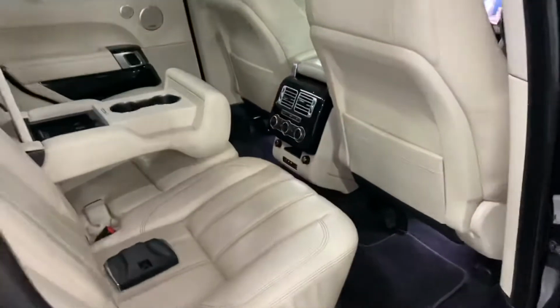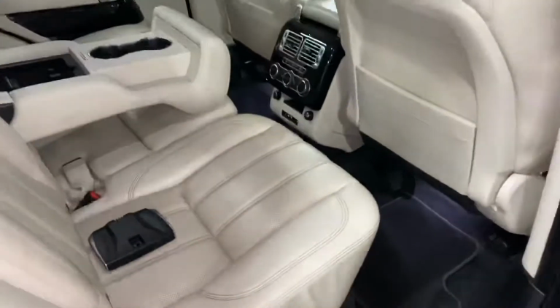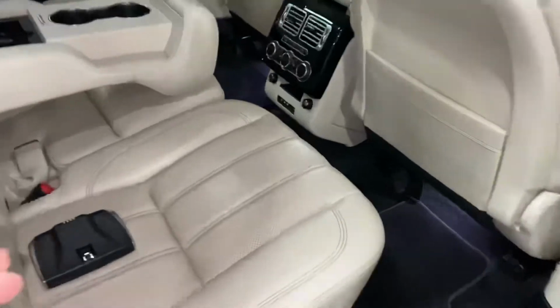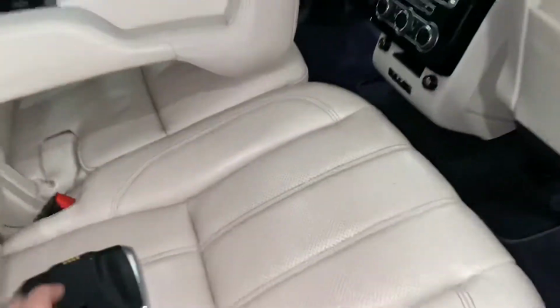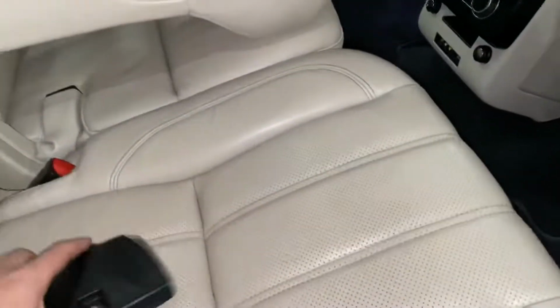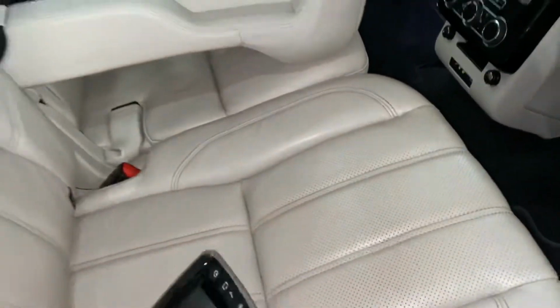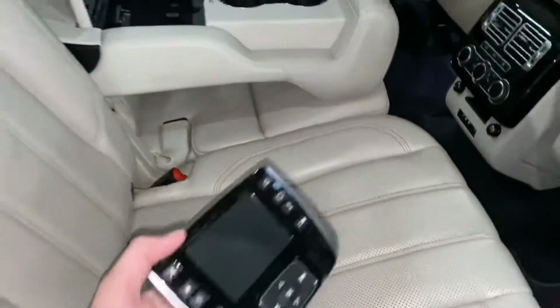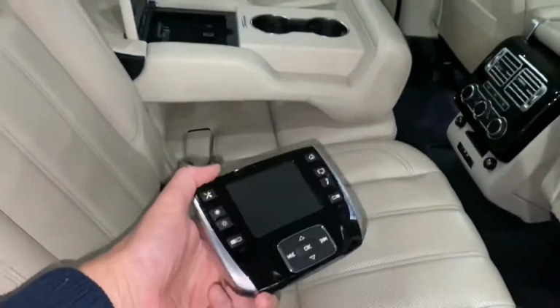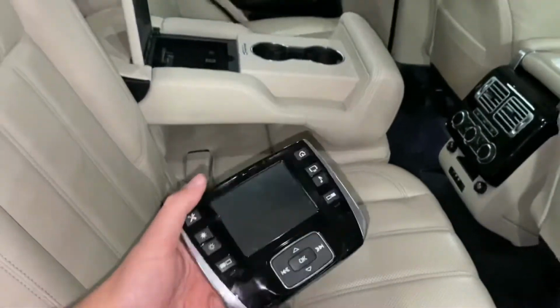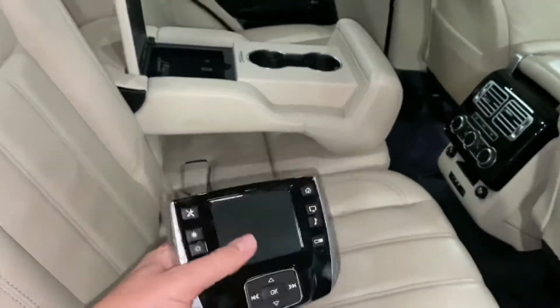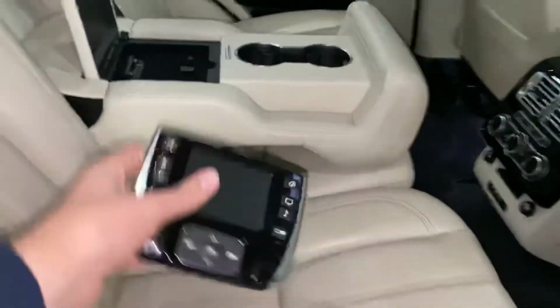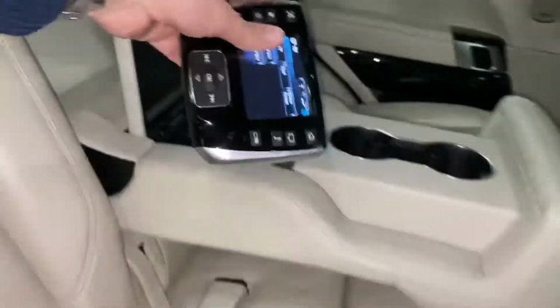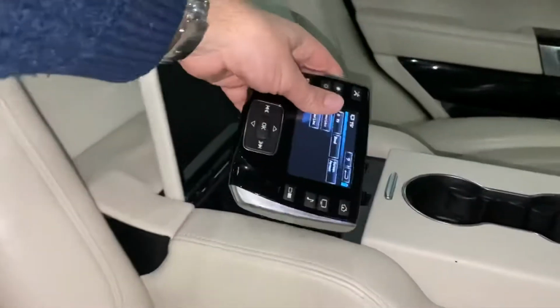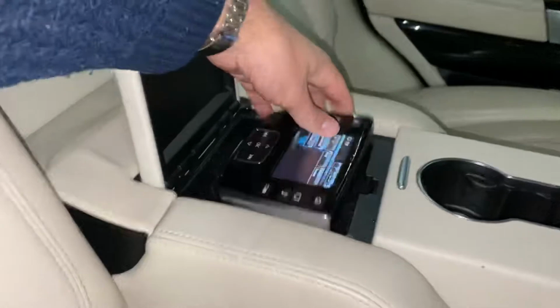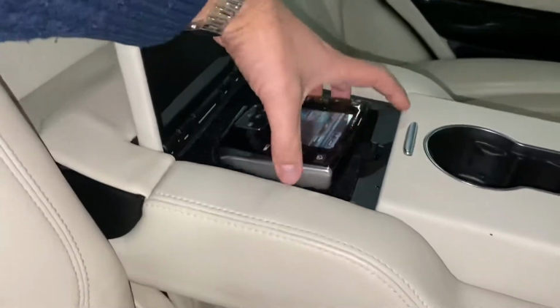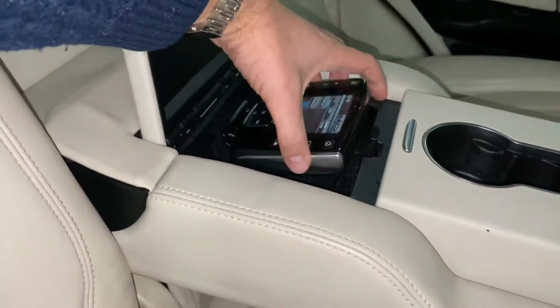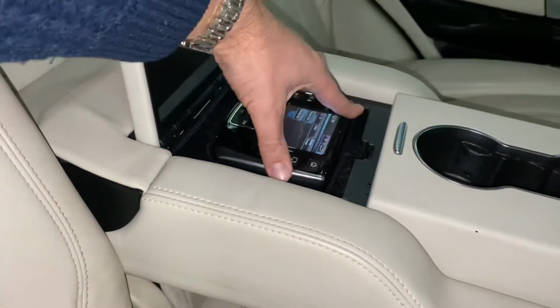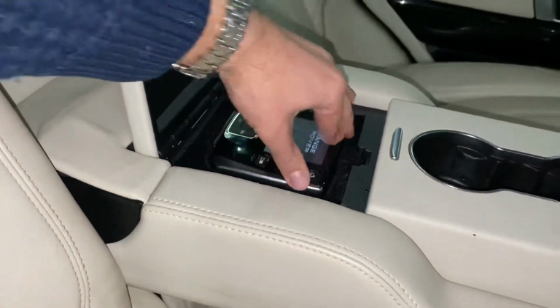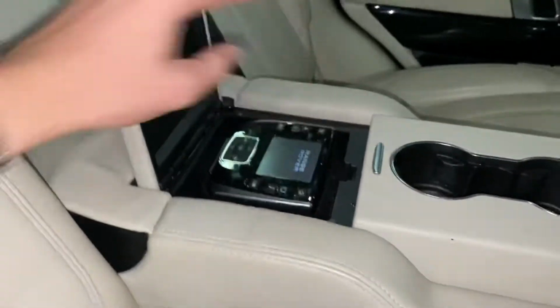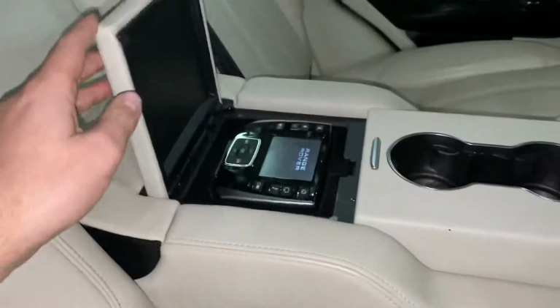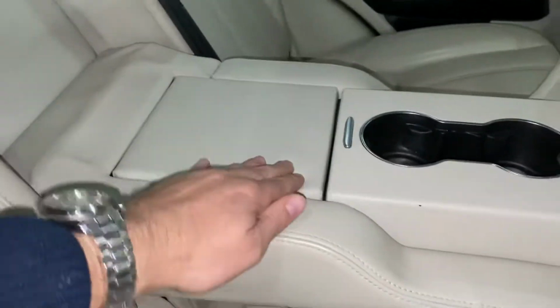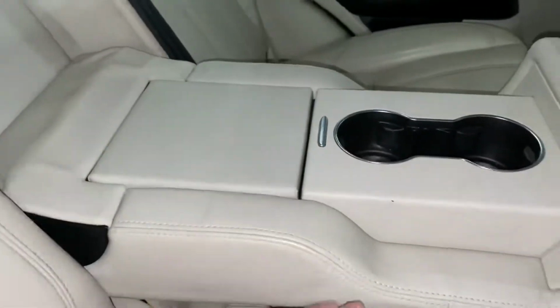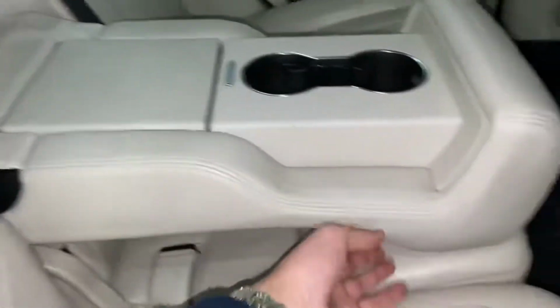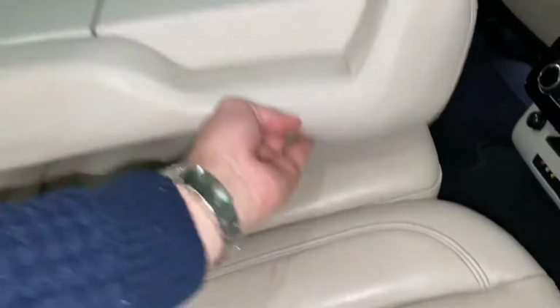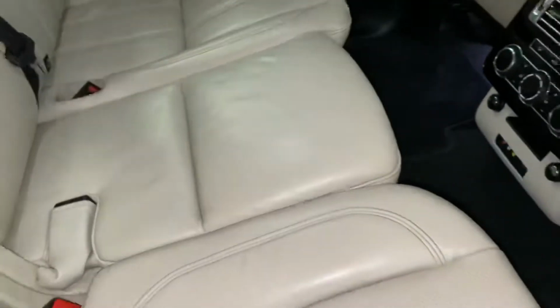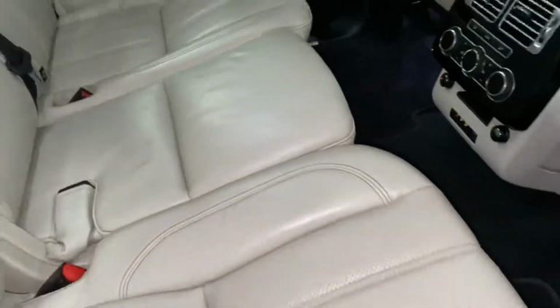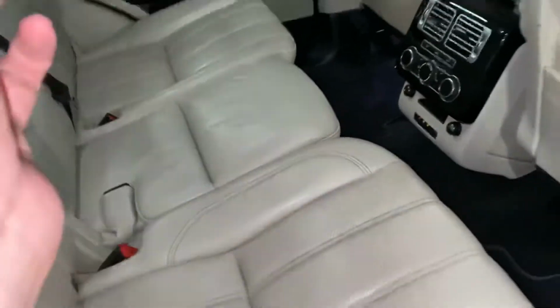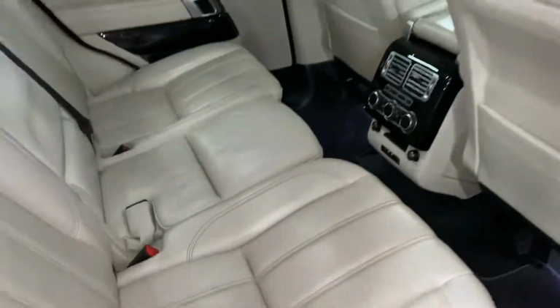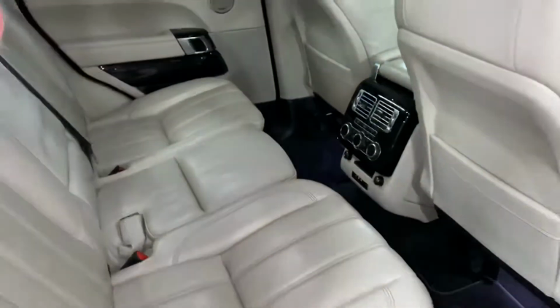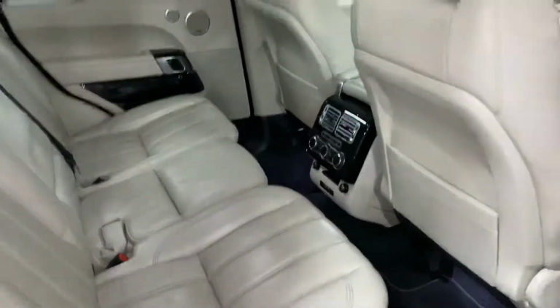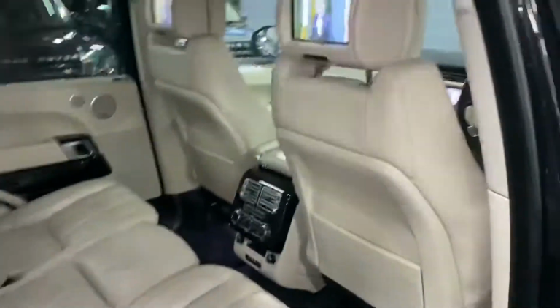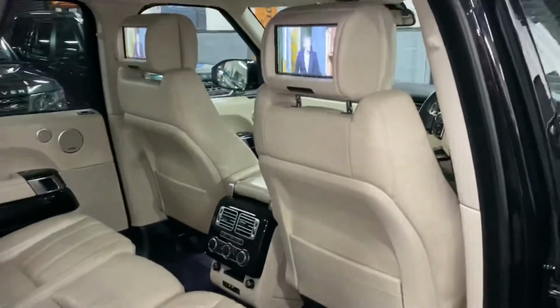Here you can see I've taken it out to show you what comes with the remote, which just stows away in the centre there — push that down and it clips in. That controls the rear entertainment, and you can also control it from the front touchscreen.